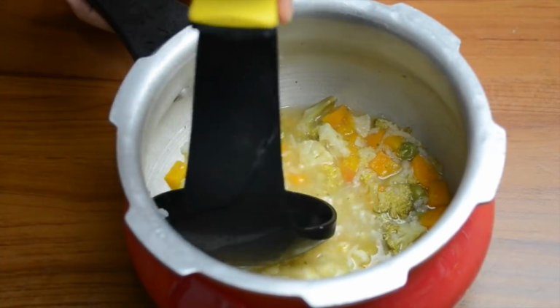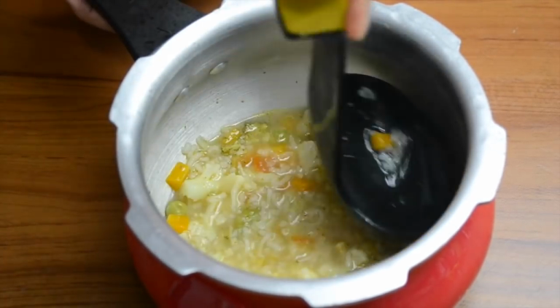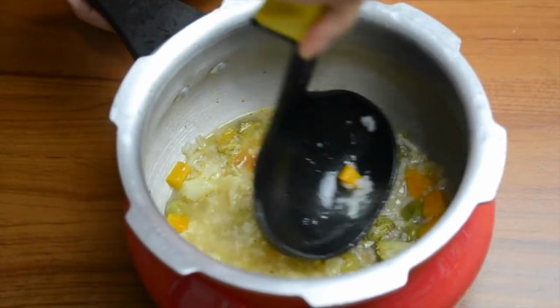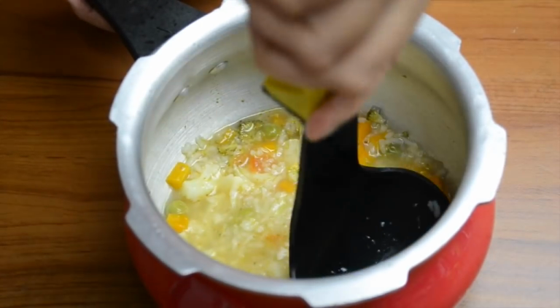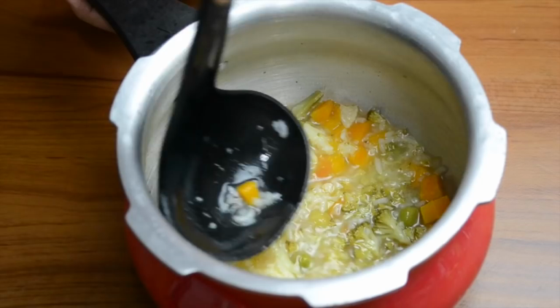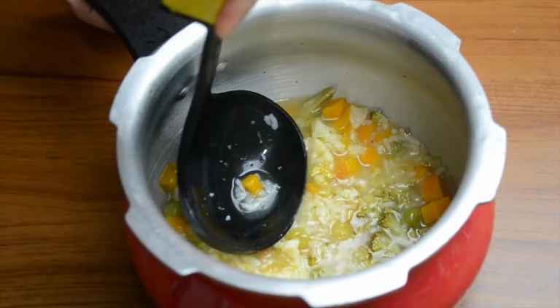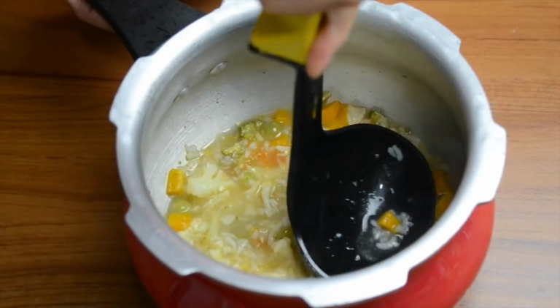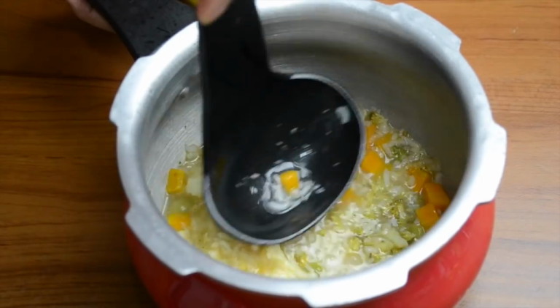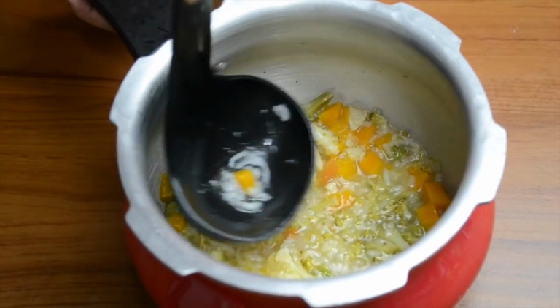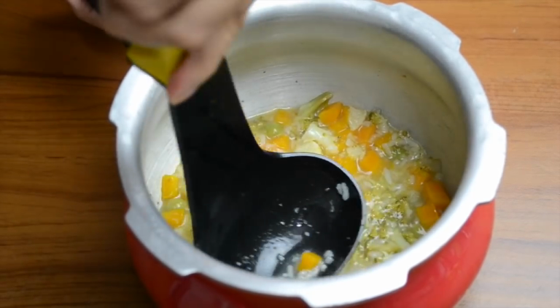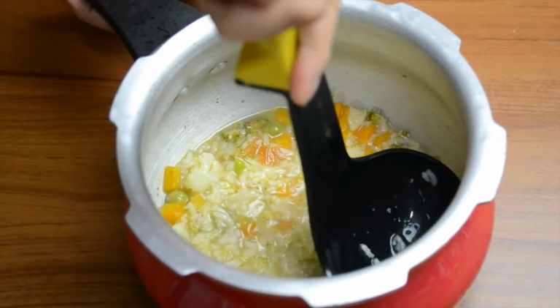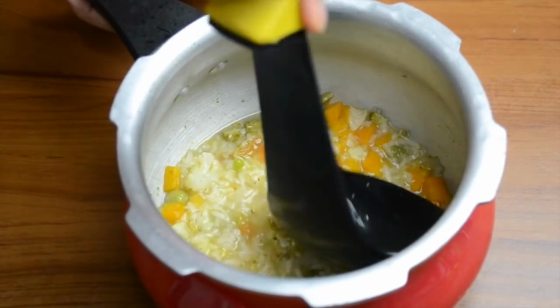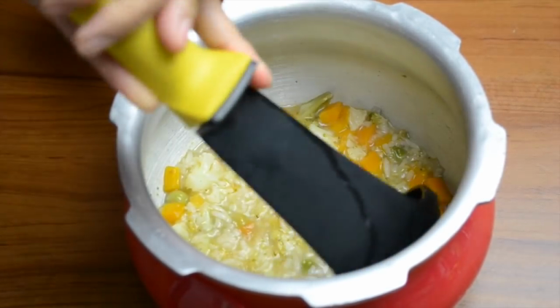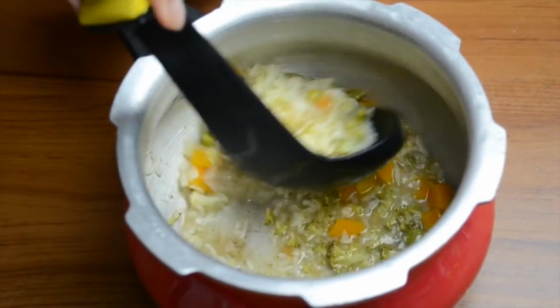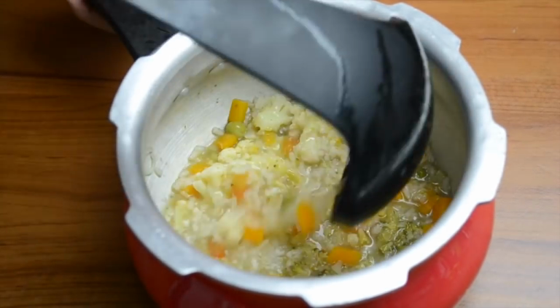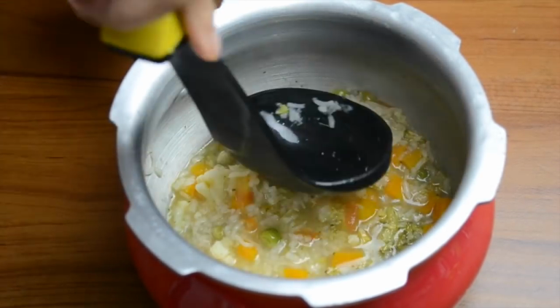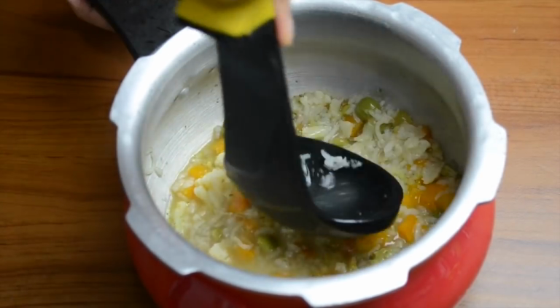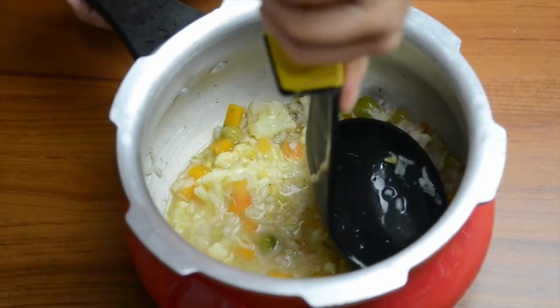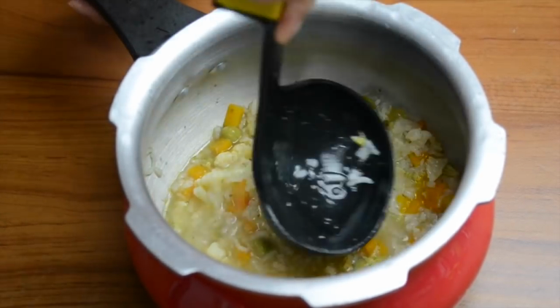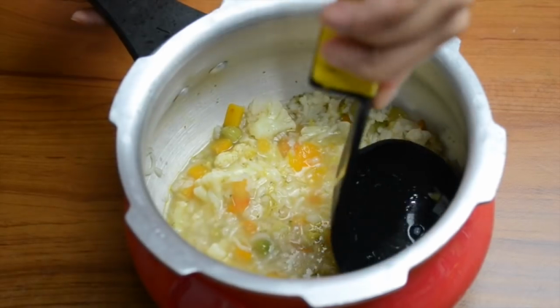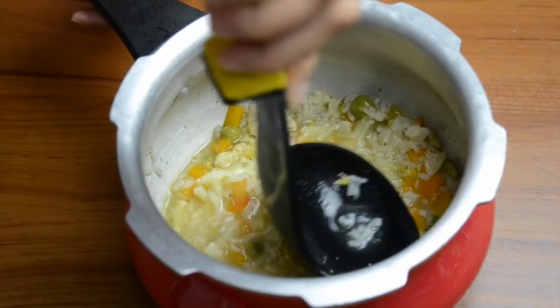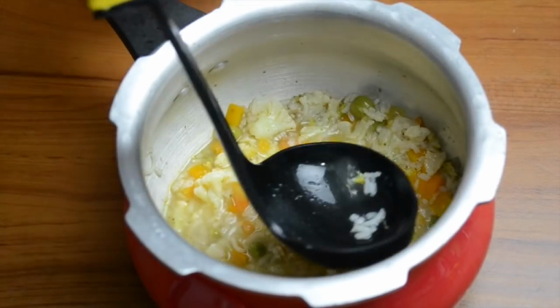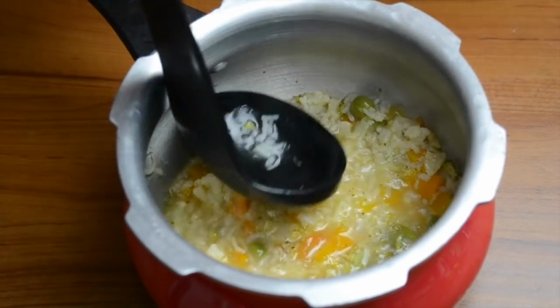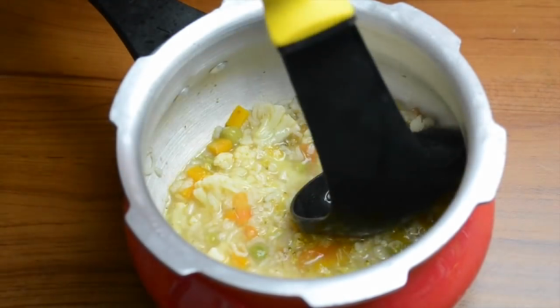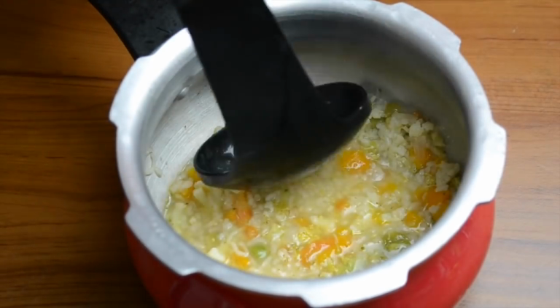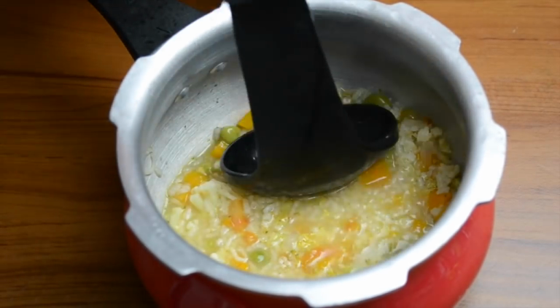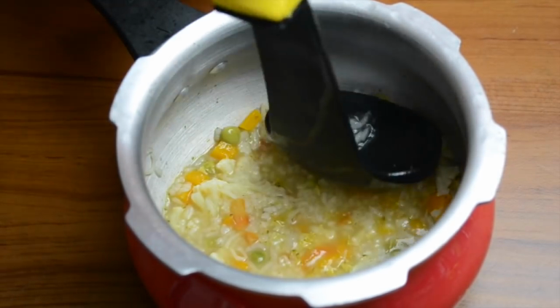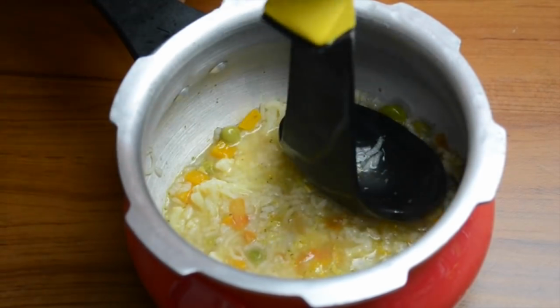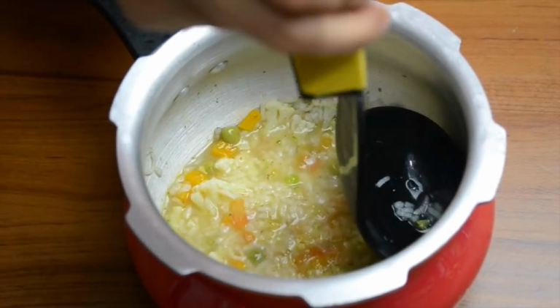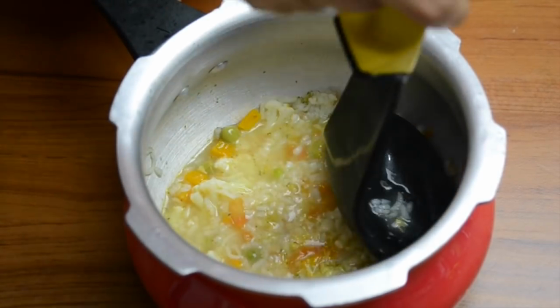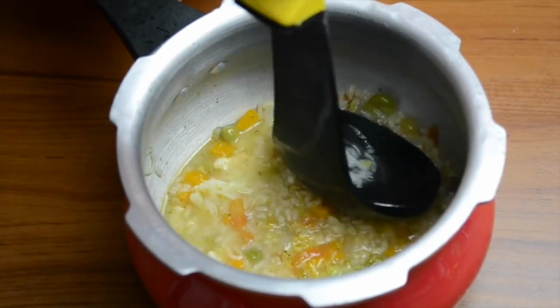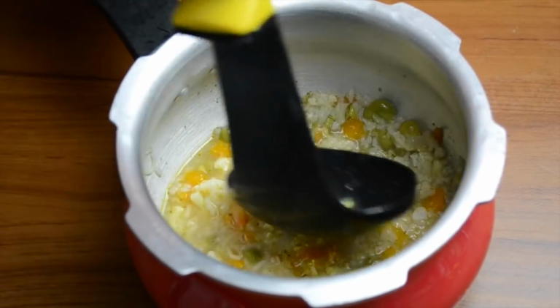Now we can mash it with a ladle, a hand blender, or a mixi. You can also make a fine soup. It is very delicious and nutritious.